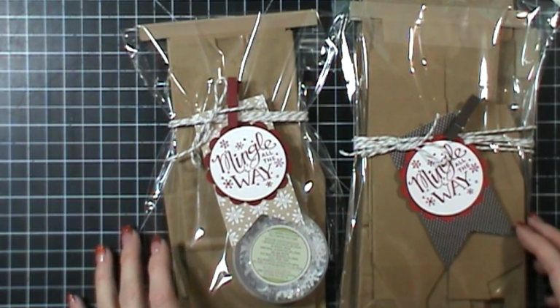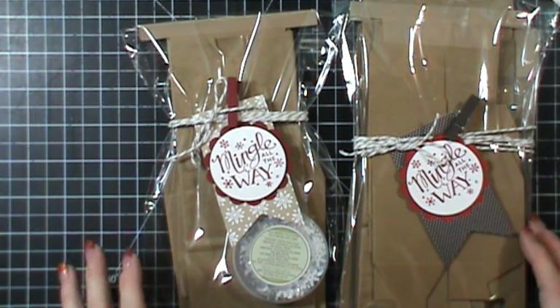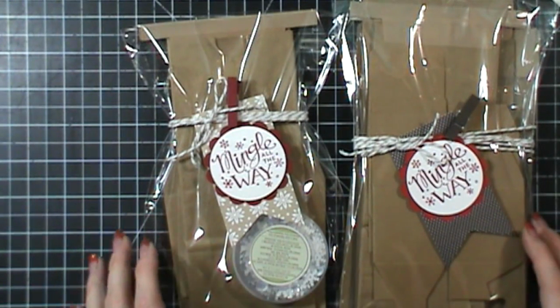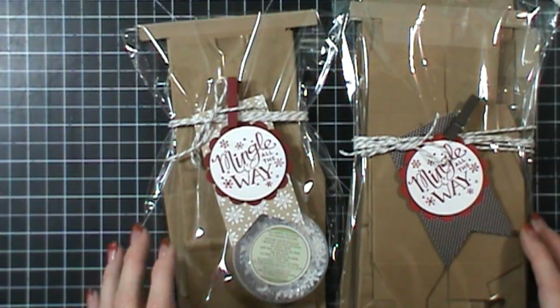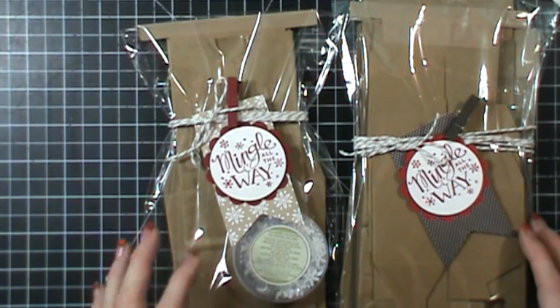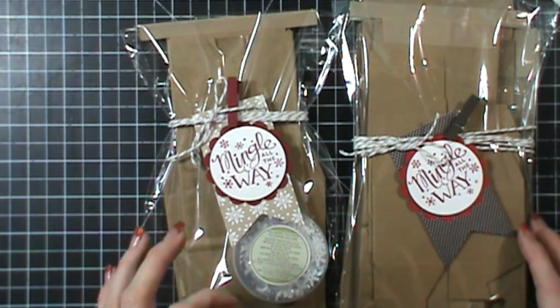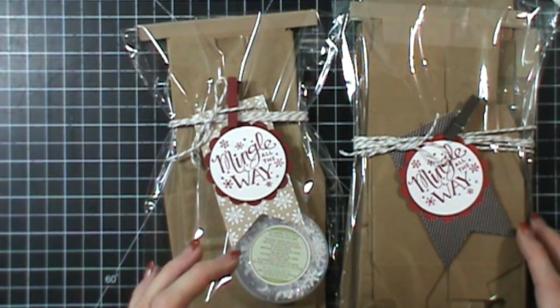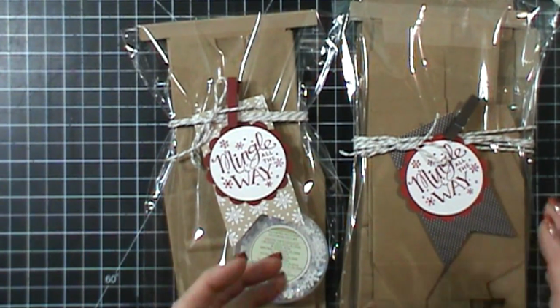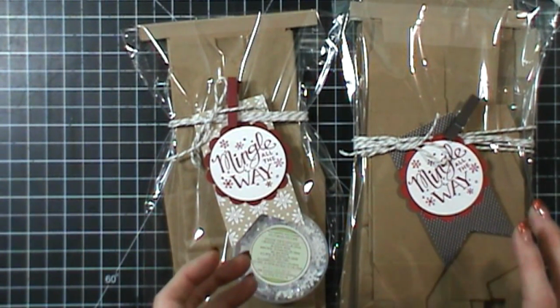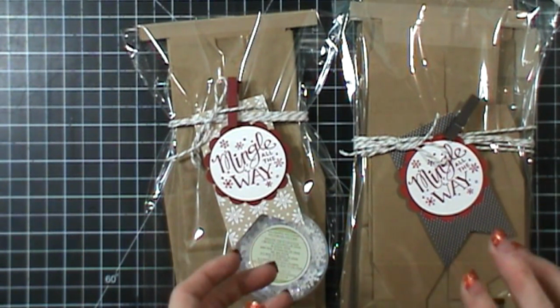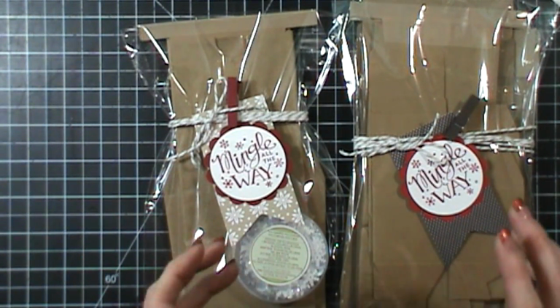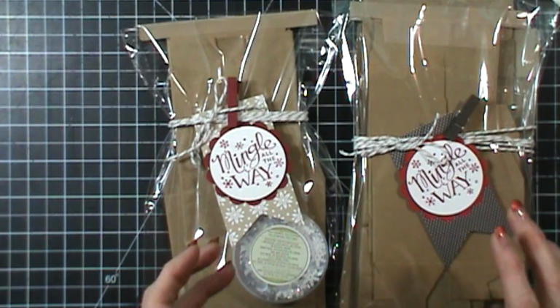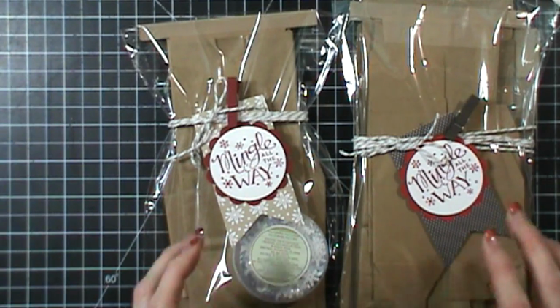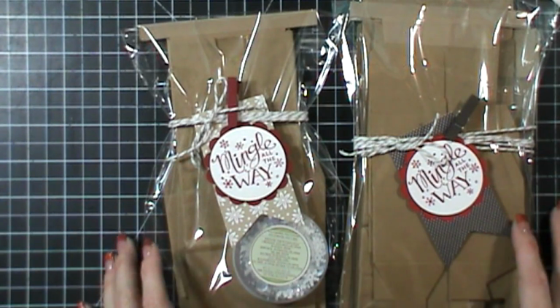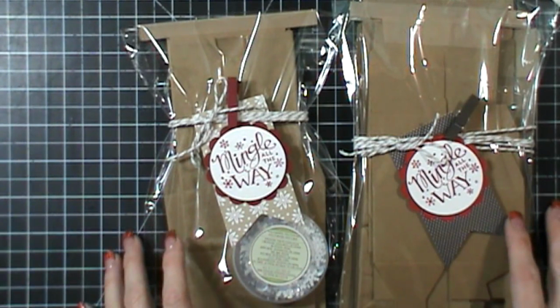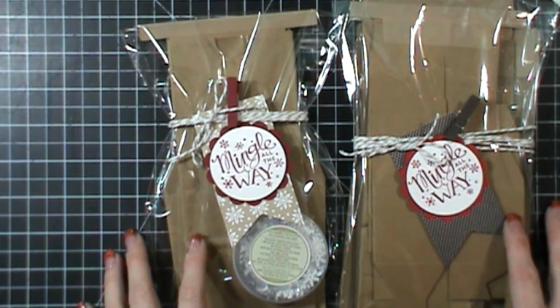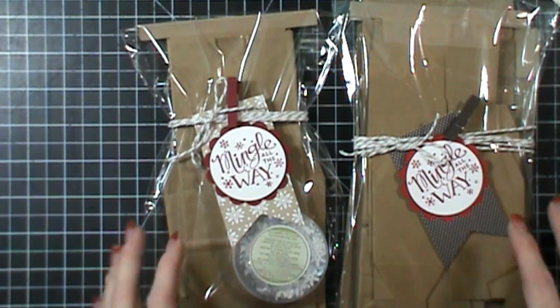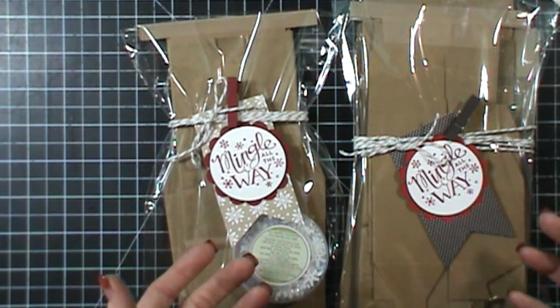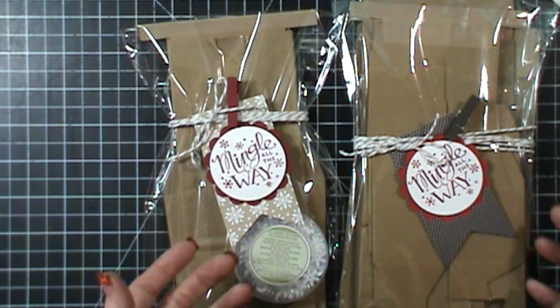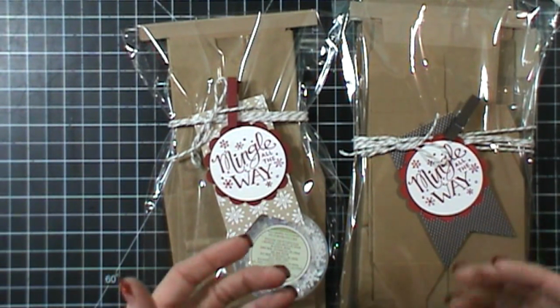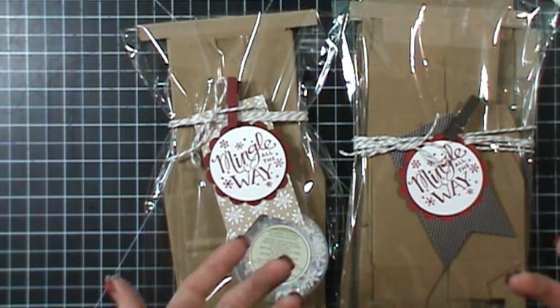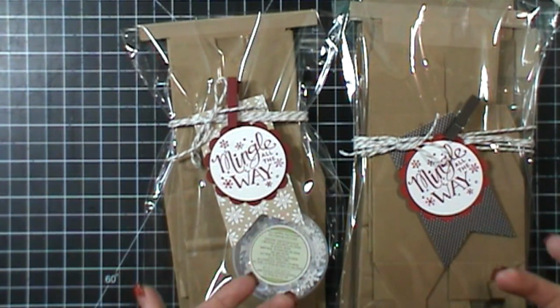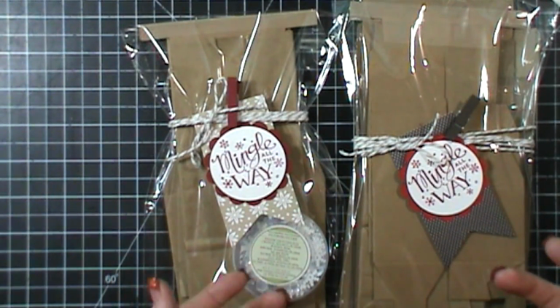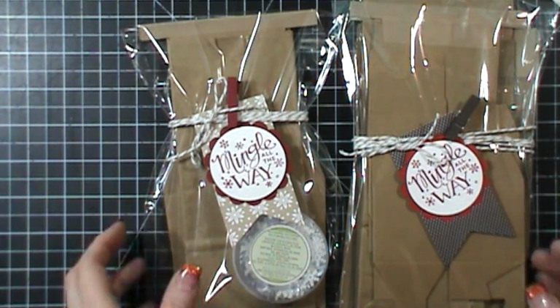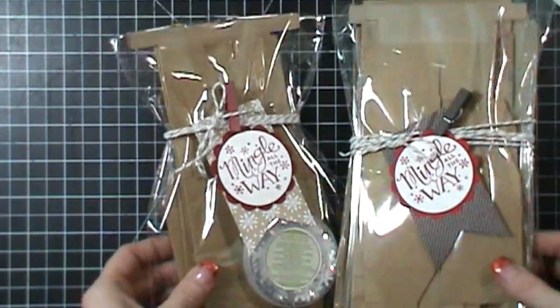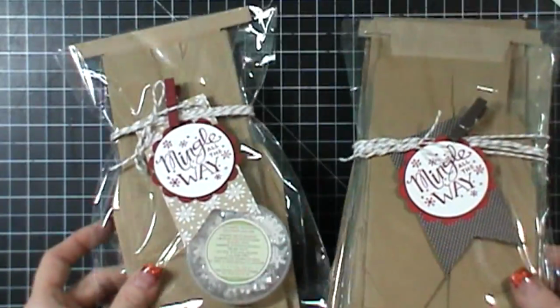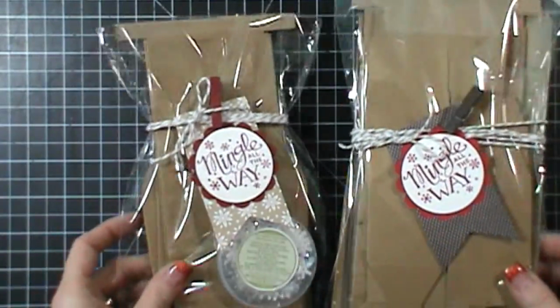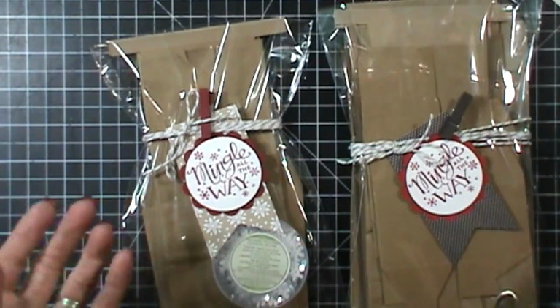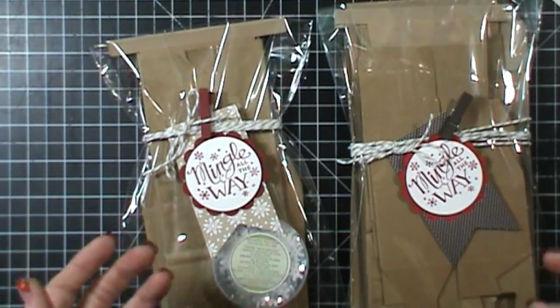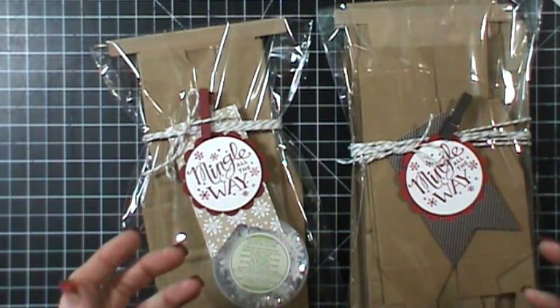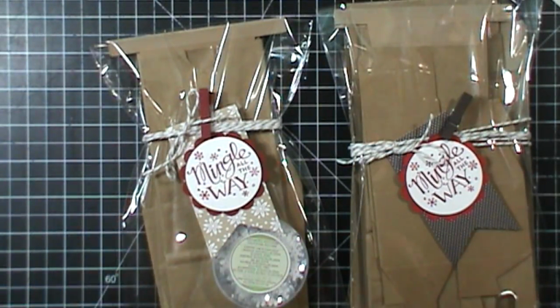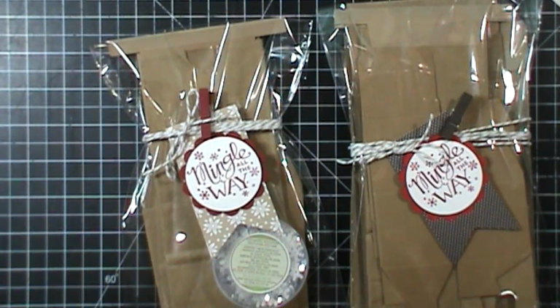I always do a team news and highlight post around the 9th or 10th of the month and I just share with you guys what's happening with my Stampin' Up! team, little things that I'm doing for them, different things like that.